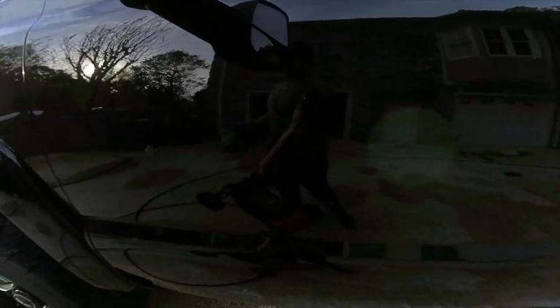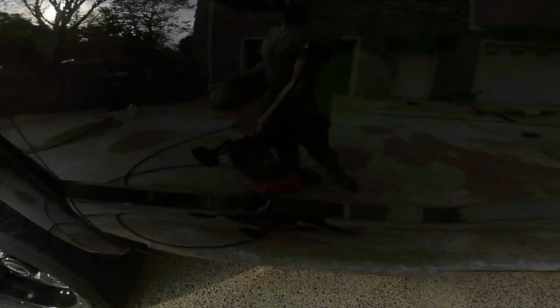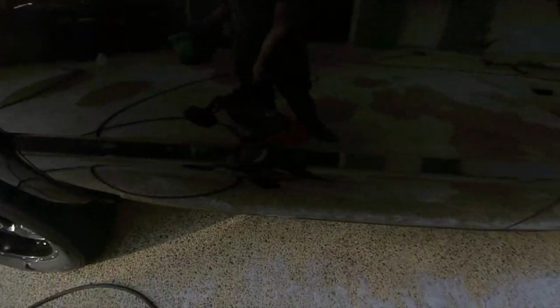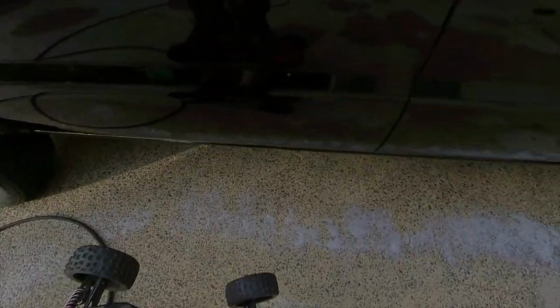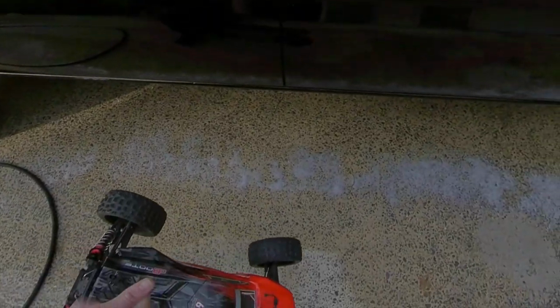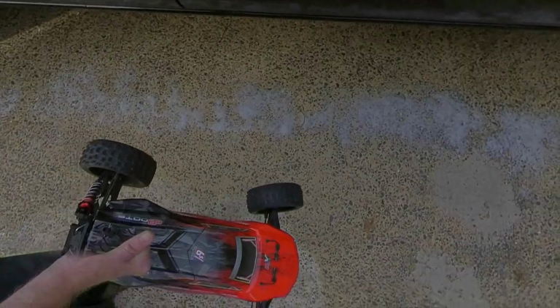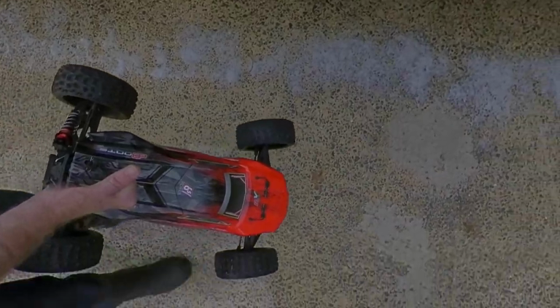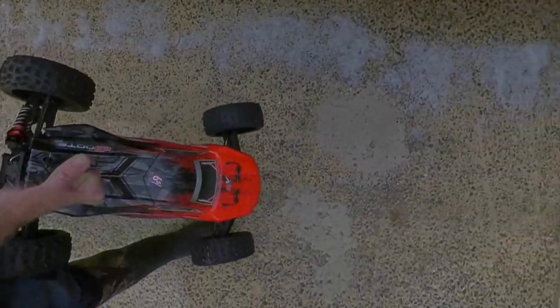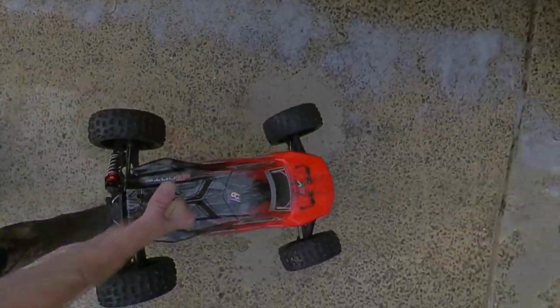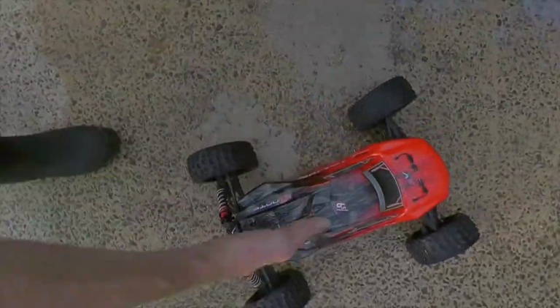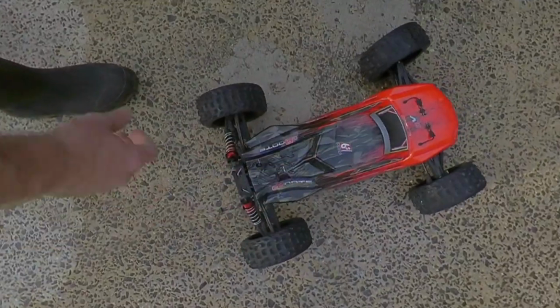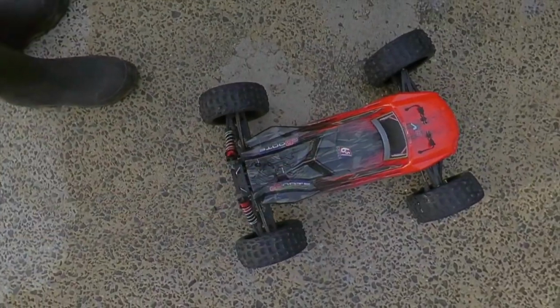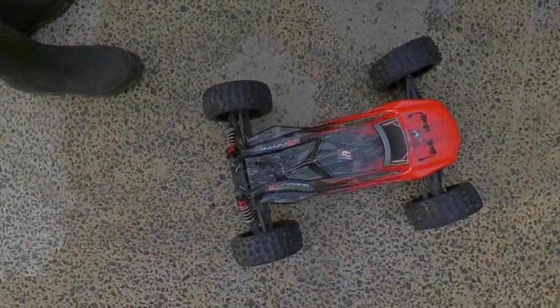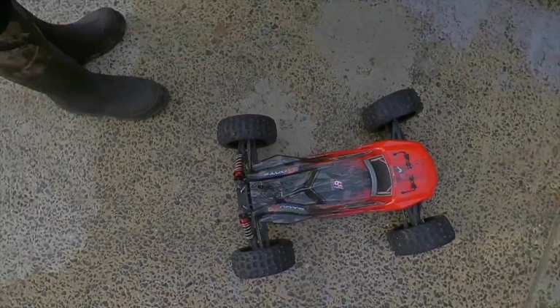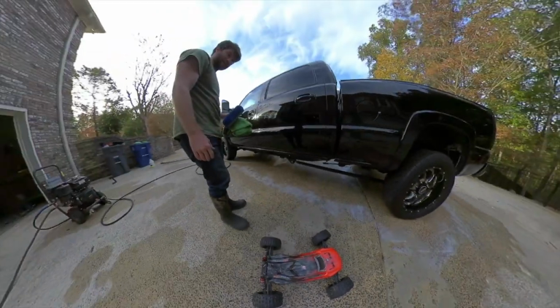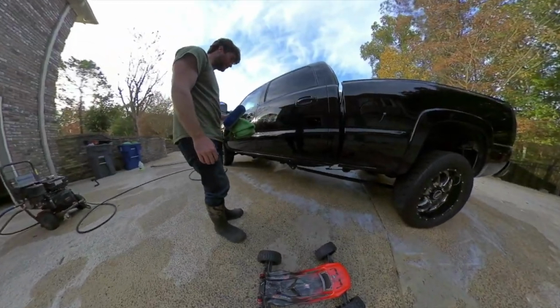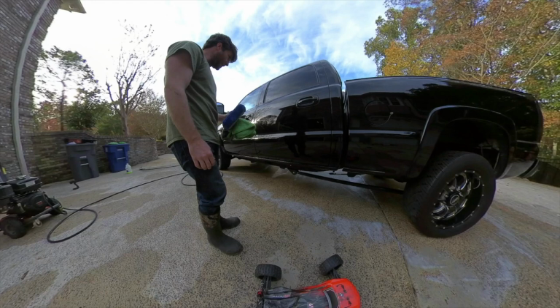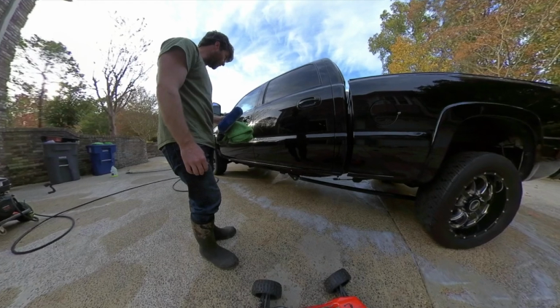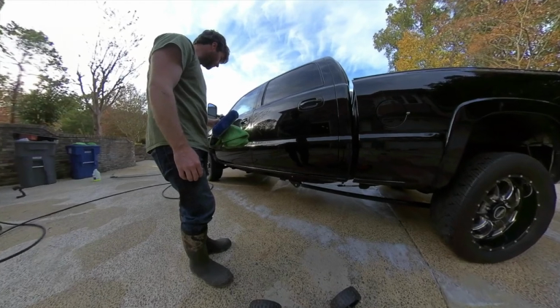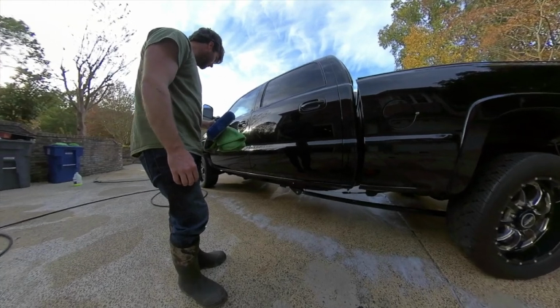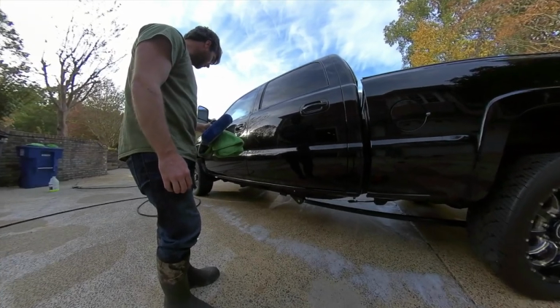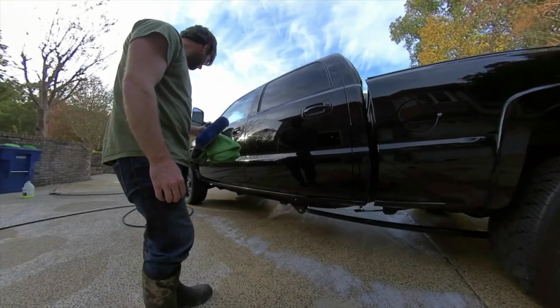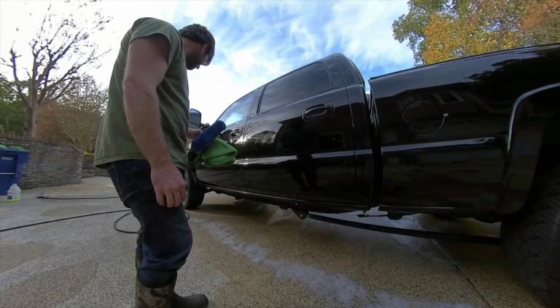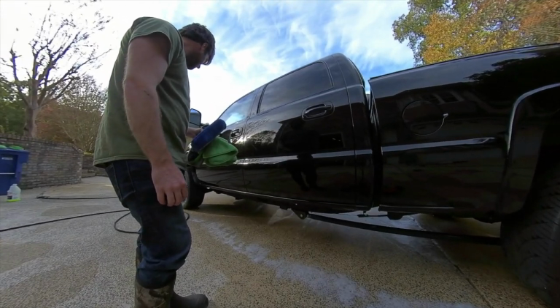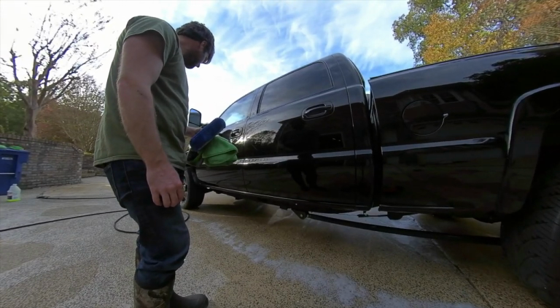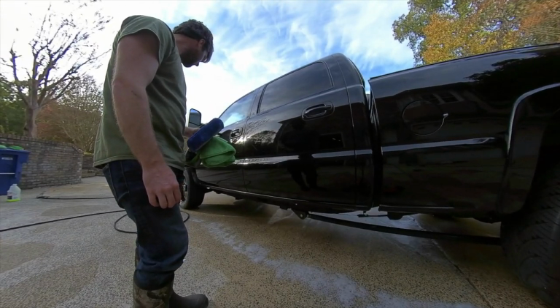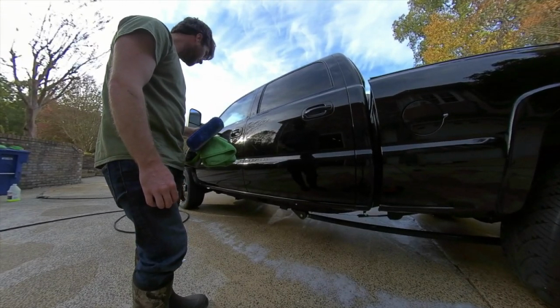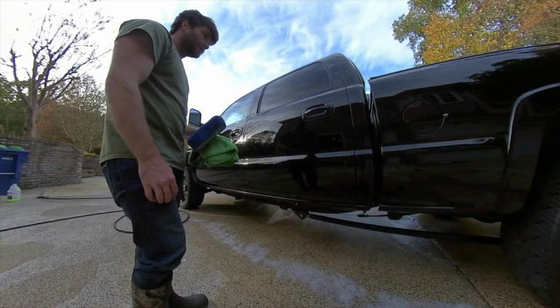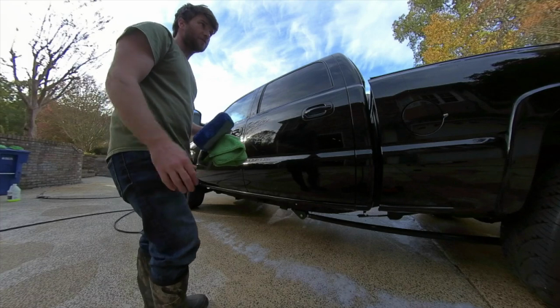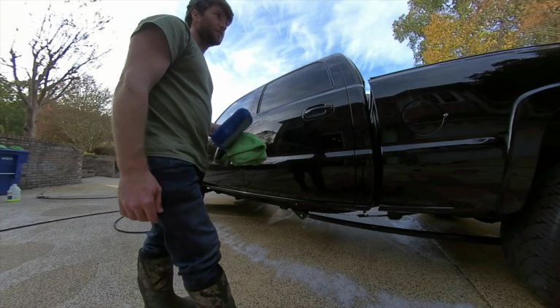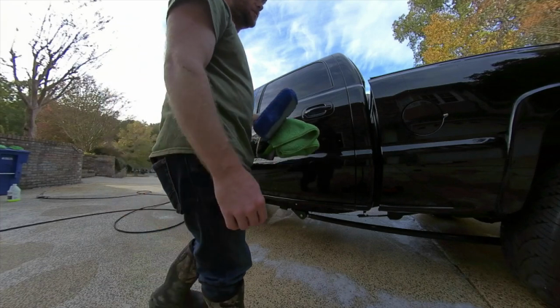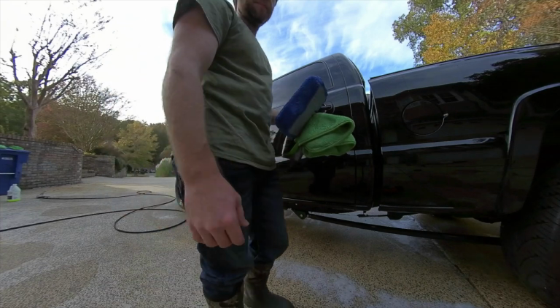I guess I have the RC car connected to my camera. It's actually working really well with both a stand and a dolly. We're going to finish the truck and then we'll be done.